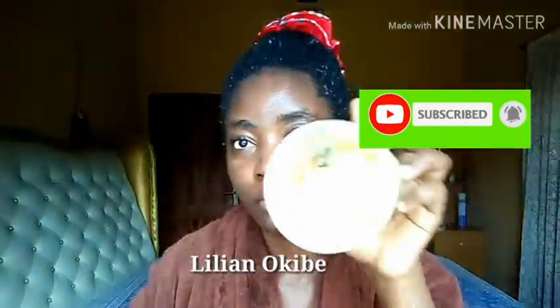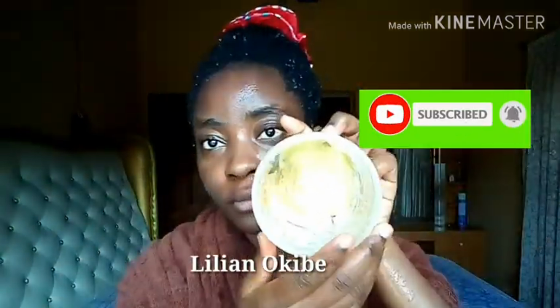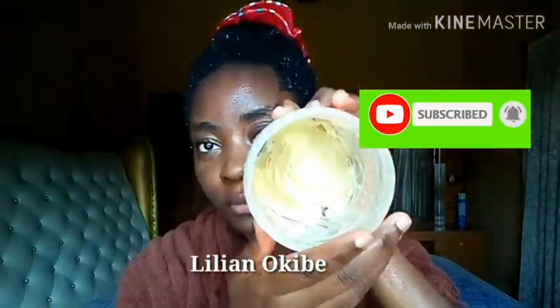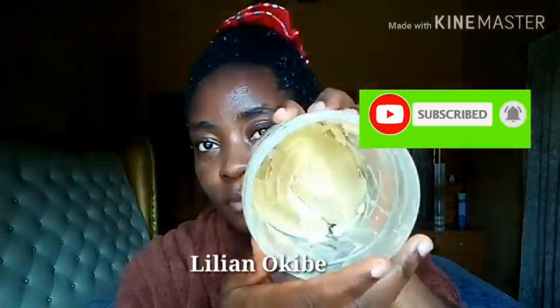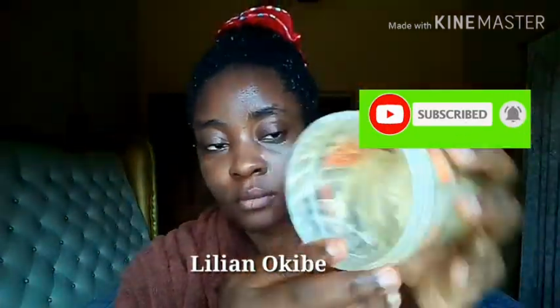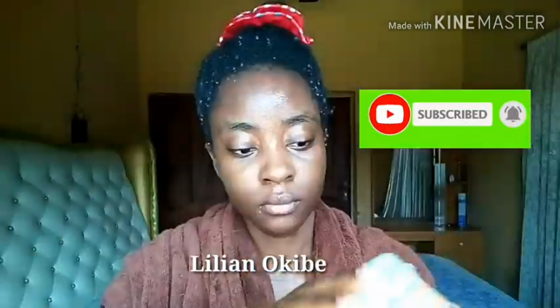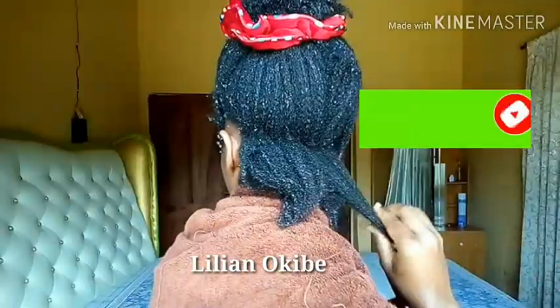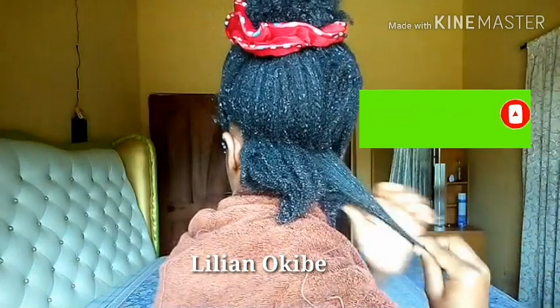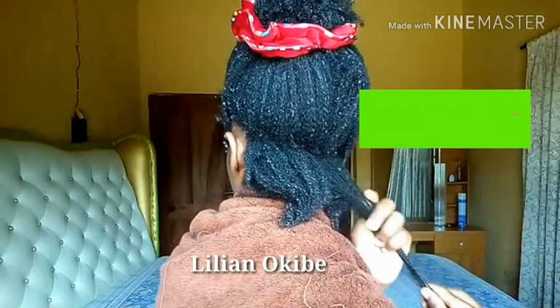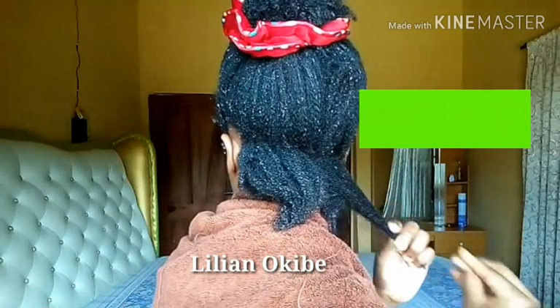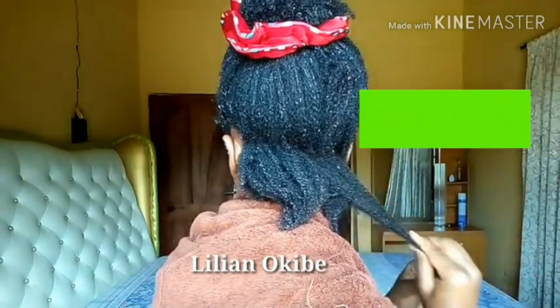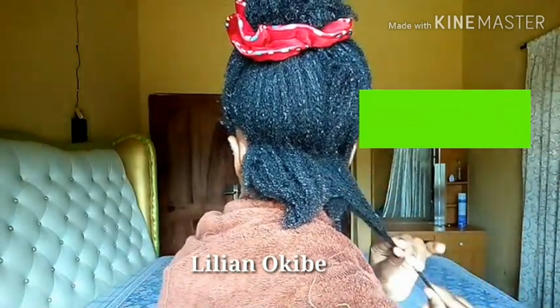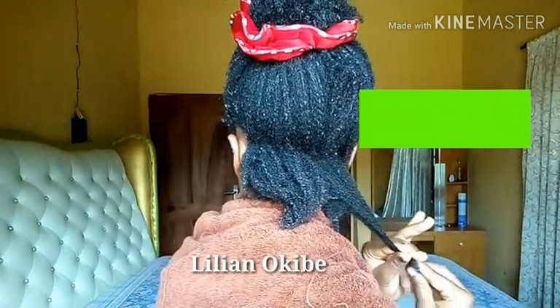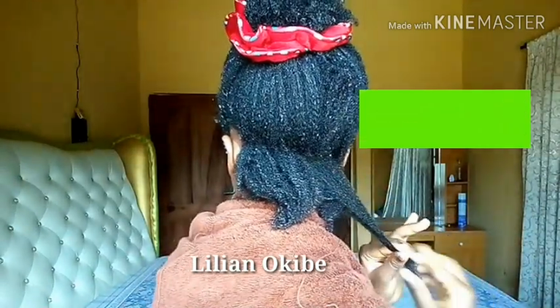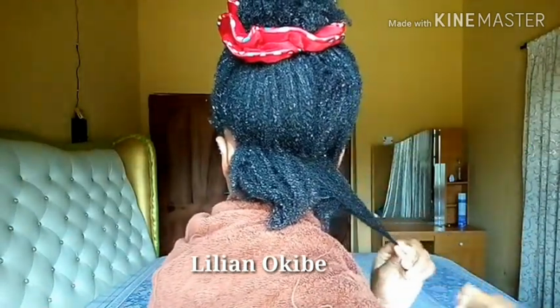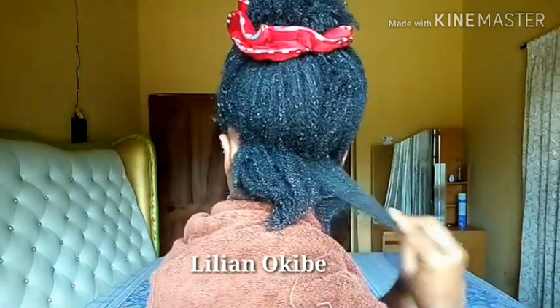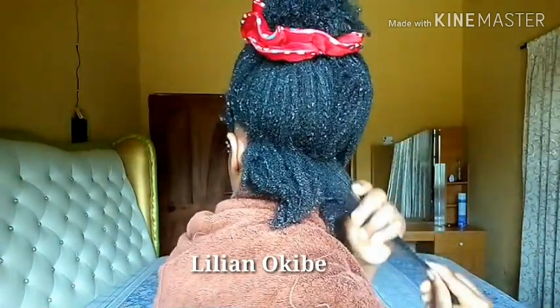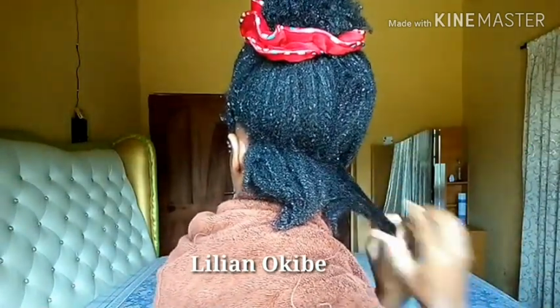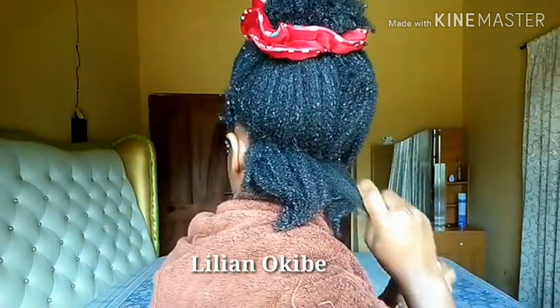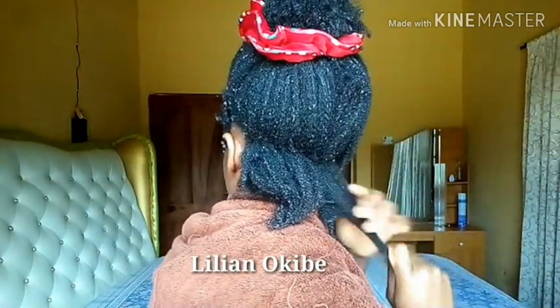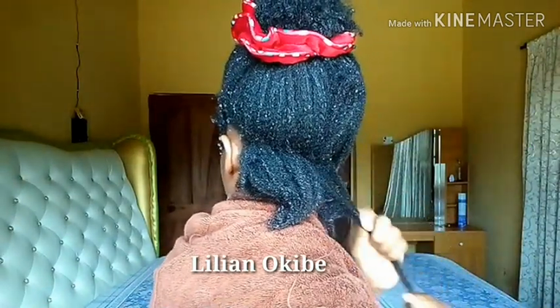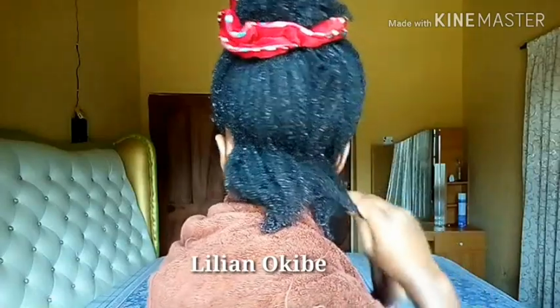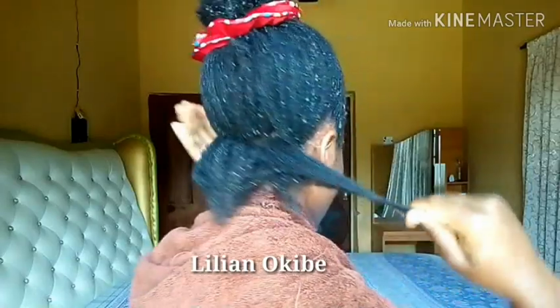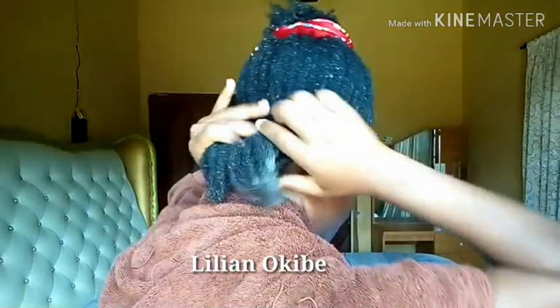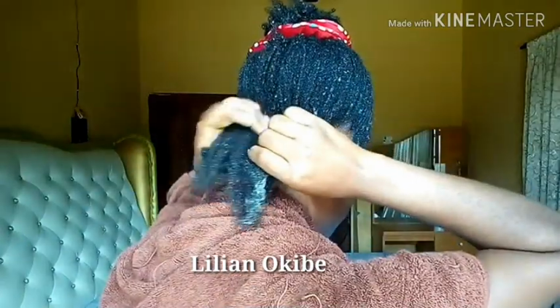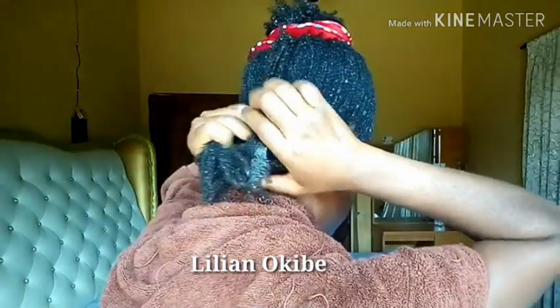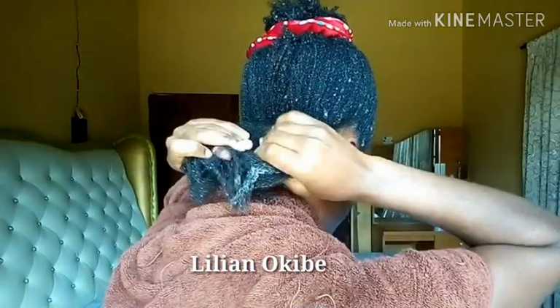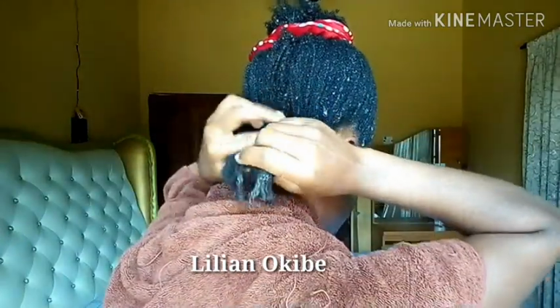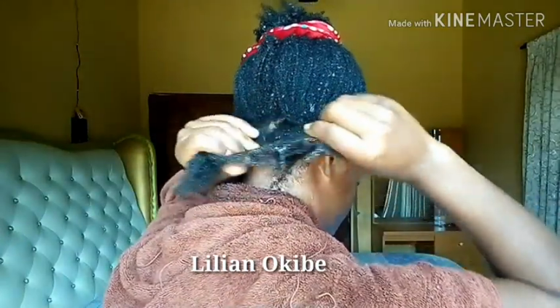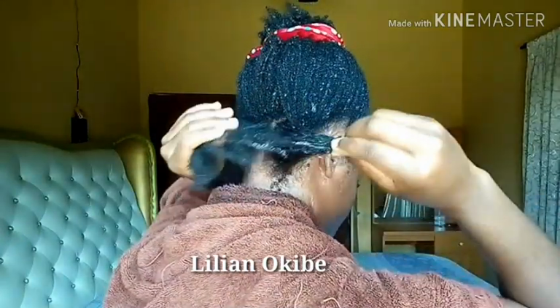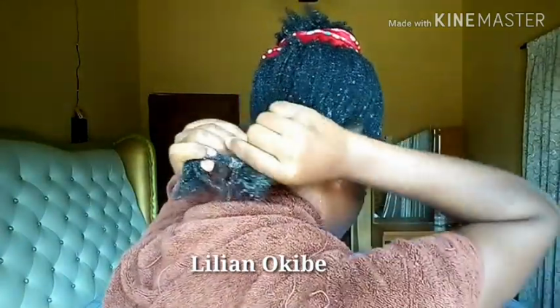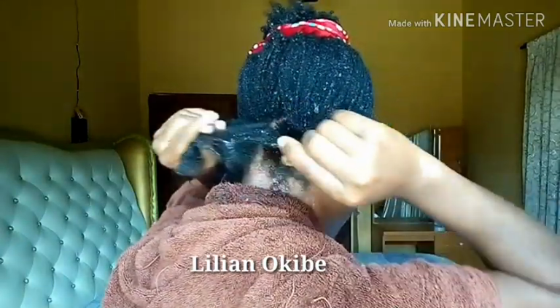After wetting my hair, the next thing I do is start my styling process. I divide my hair into sections and then take some shea butter, as you guys saw earlier.